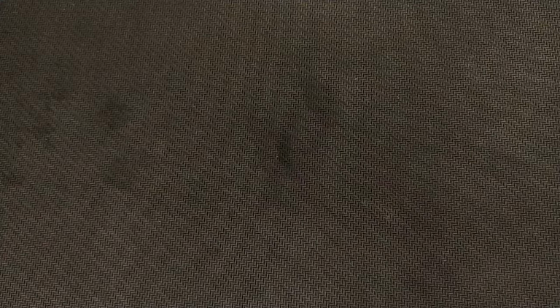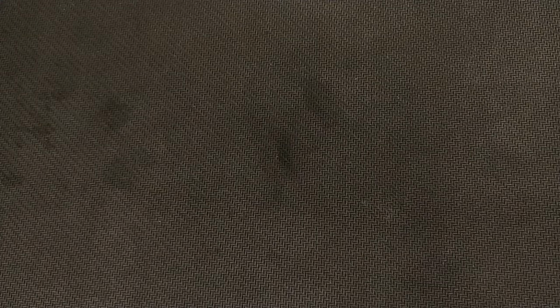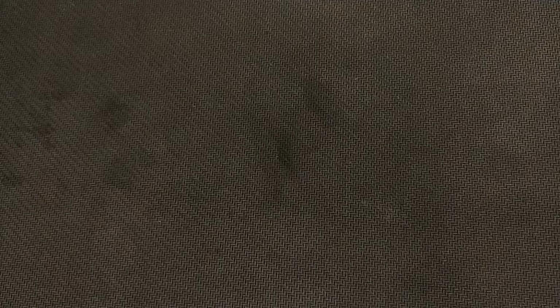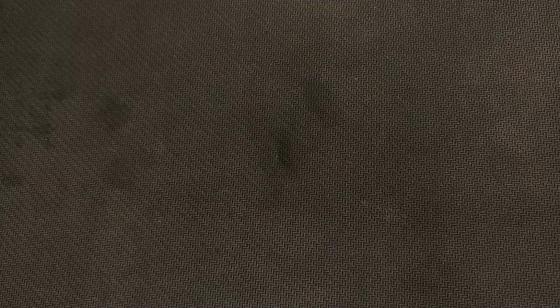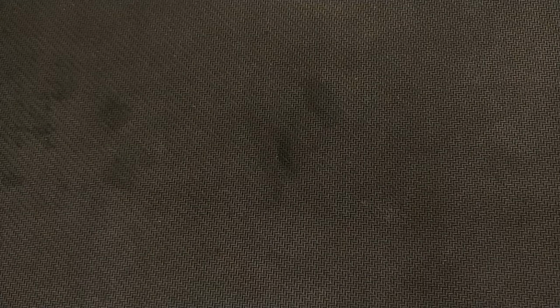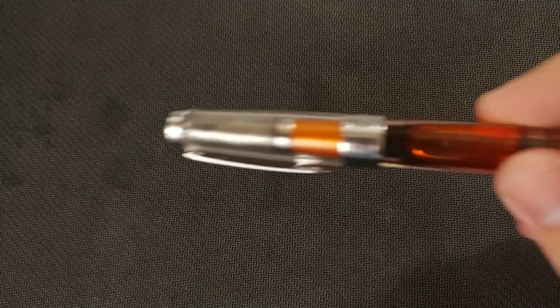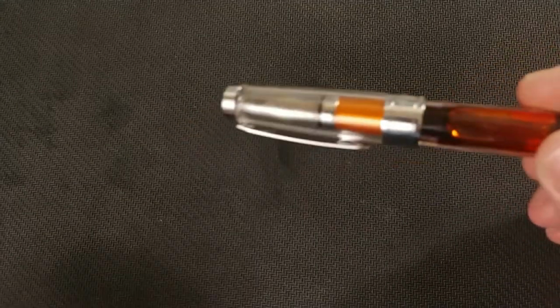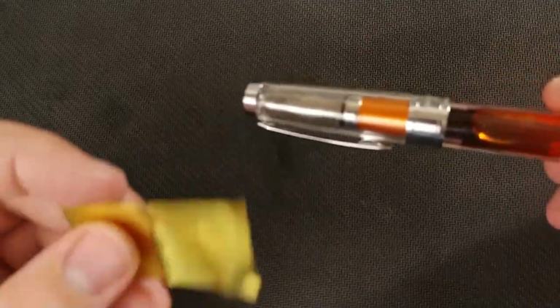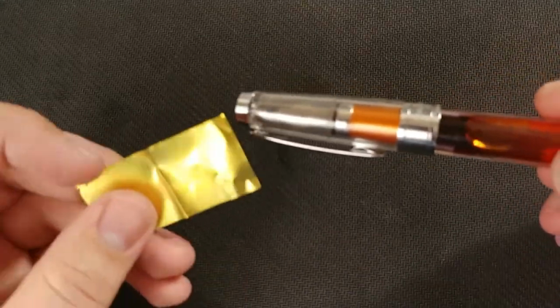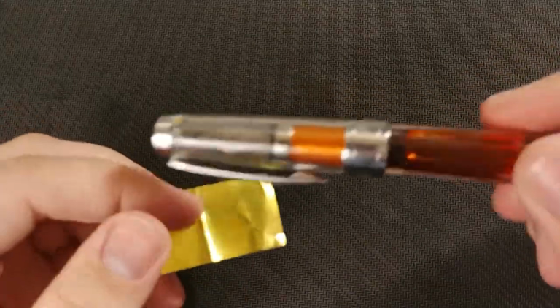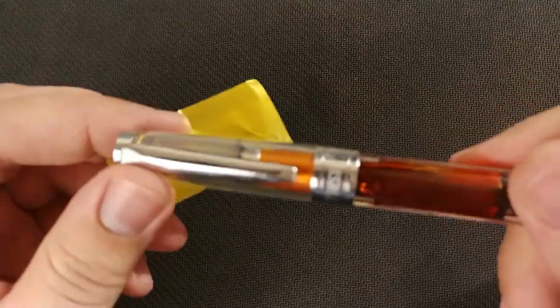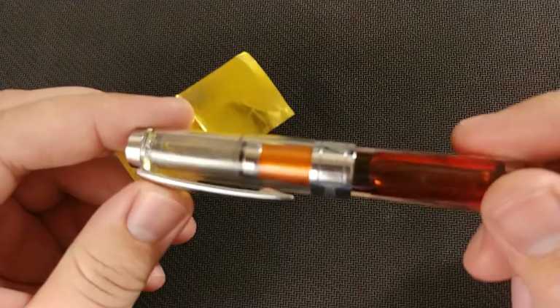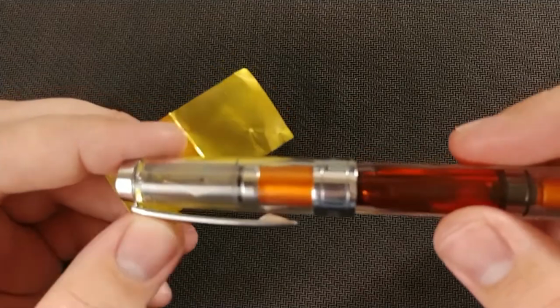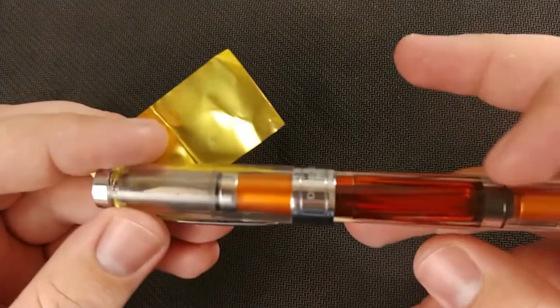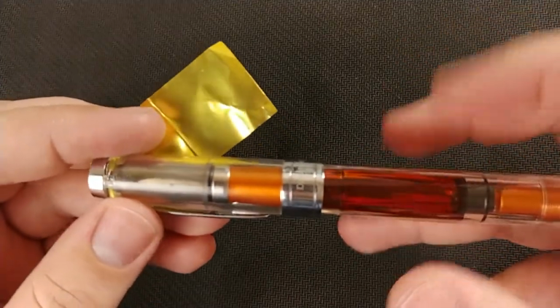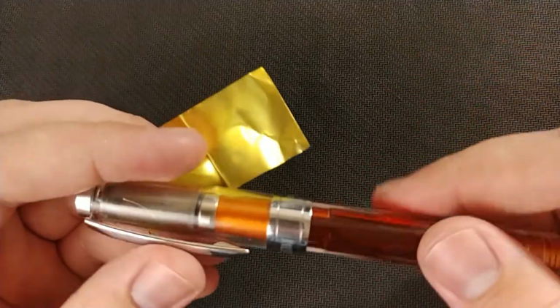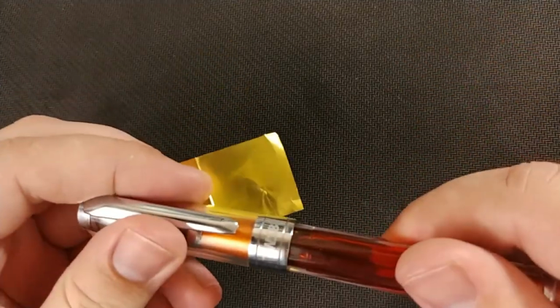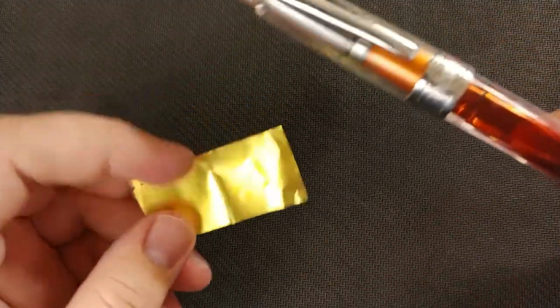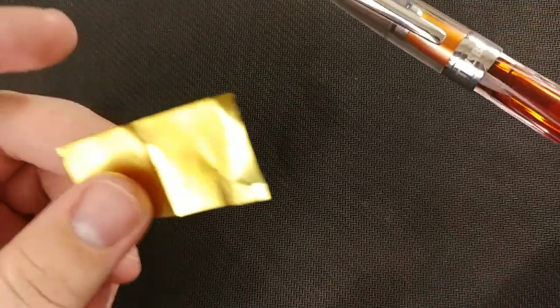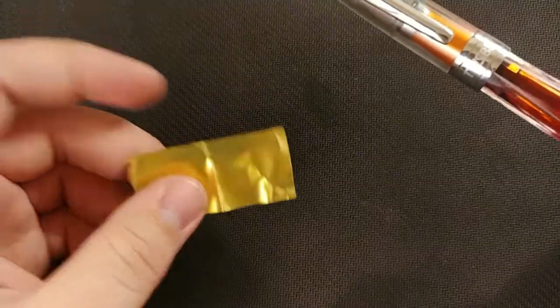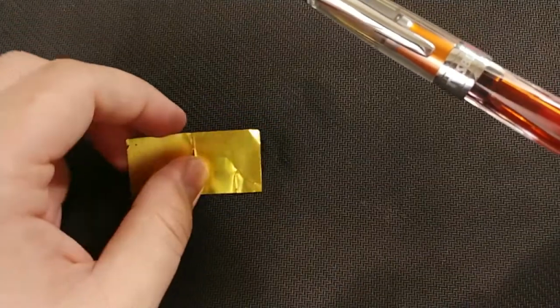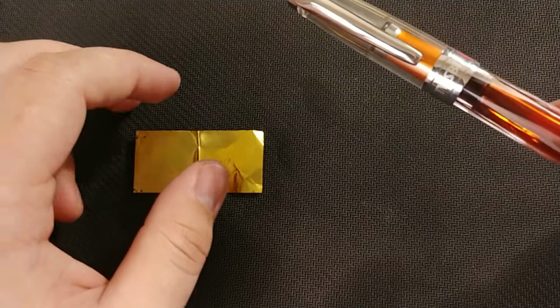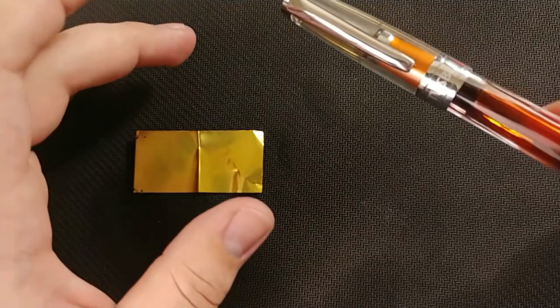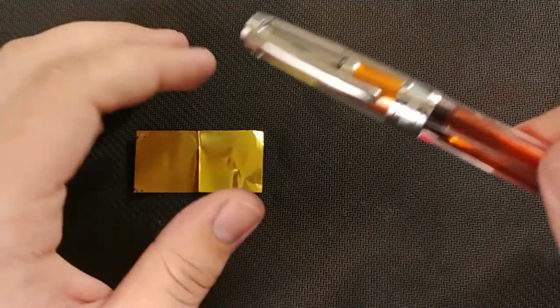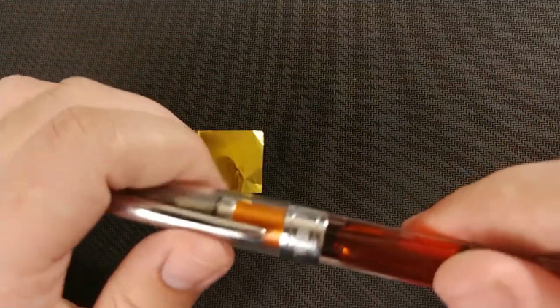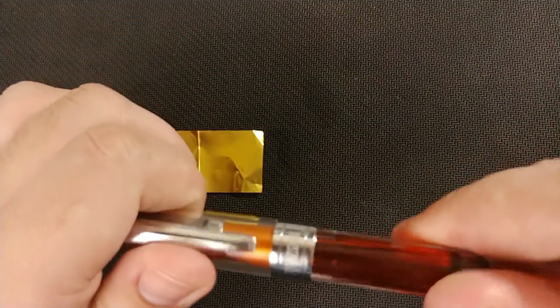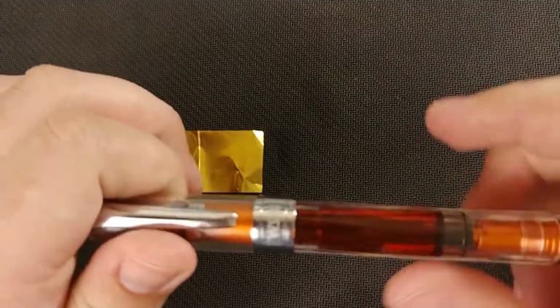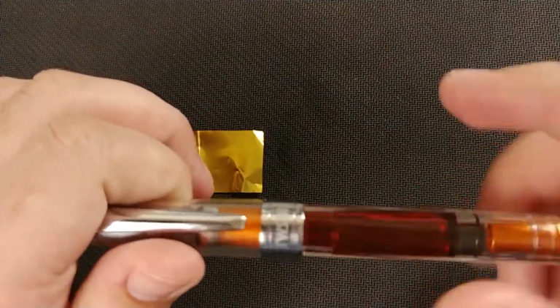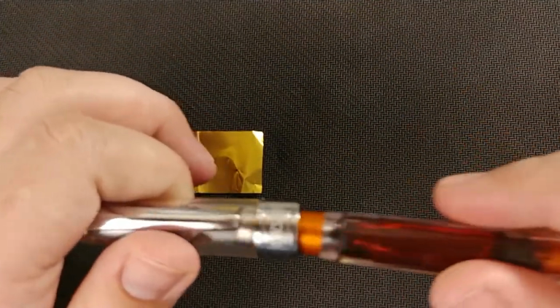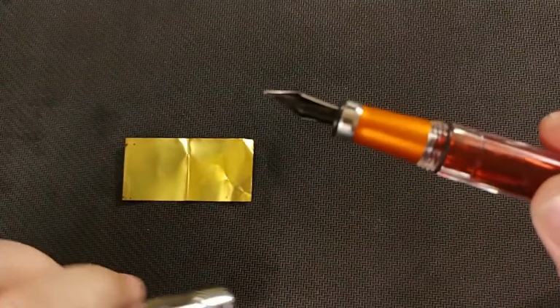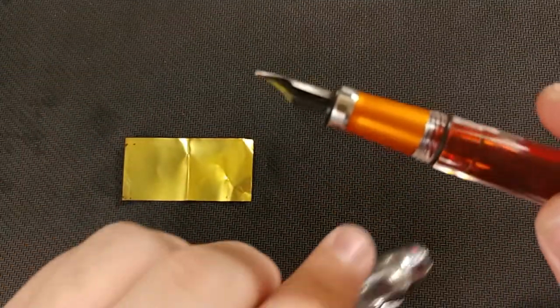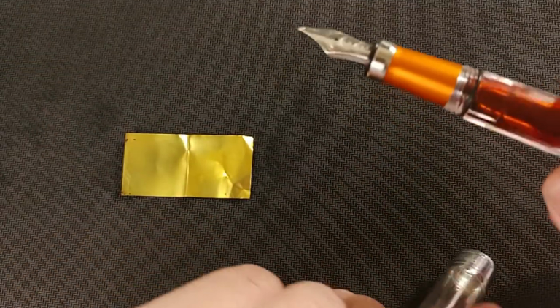Hey everybody, Jake here. Today I'm going to show you how to use a brass sheet to clean out any fibers or anything that might have collected in your nib. You'll obviously need your brass sheets — I picked these up off of Goulet, they come in a two-pack — and you'll need your pen.